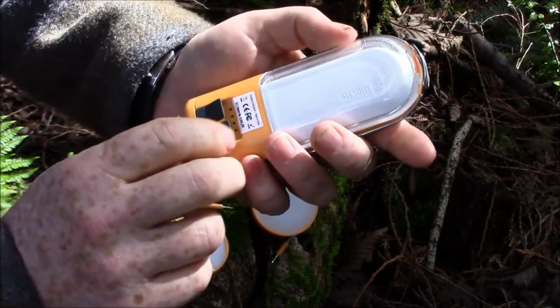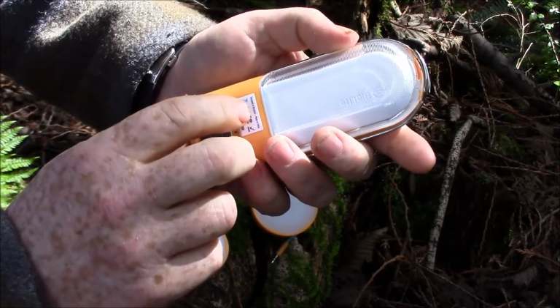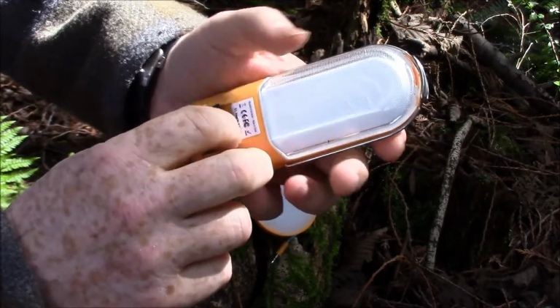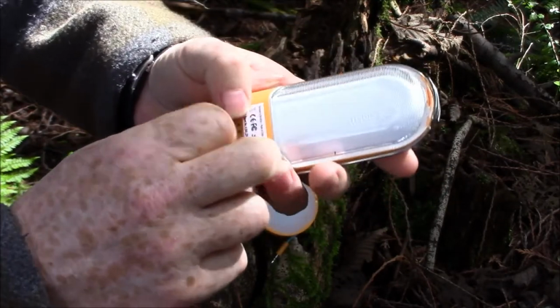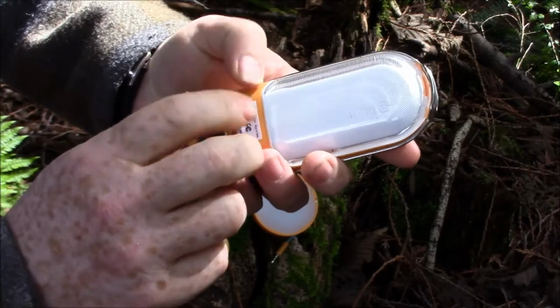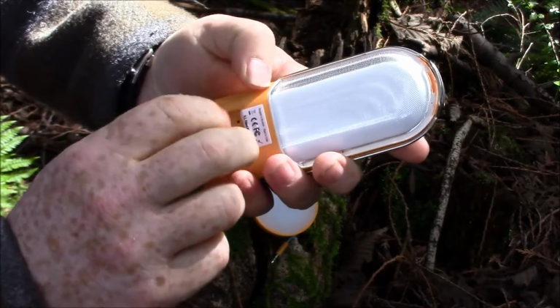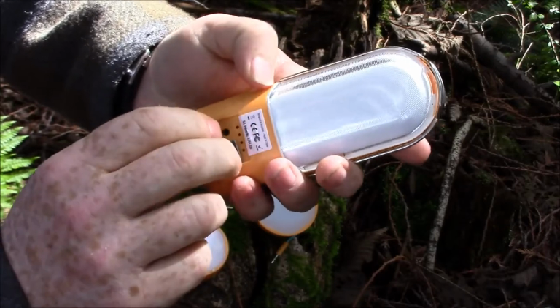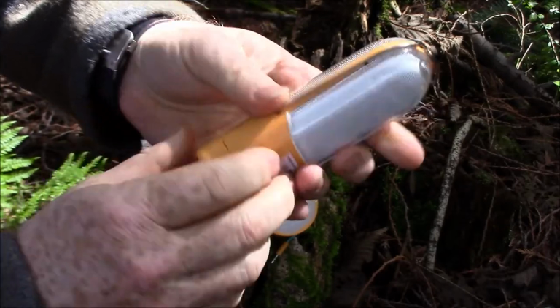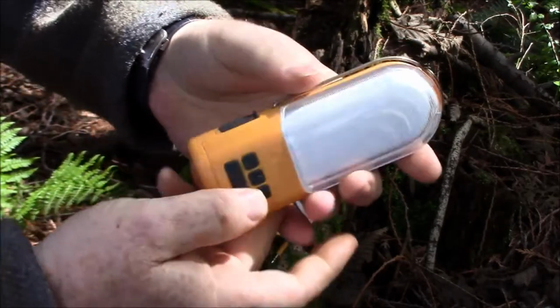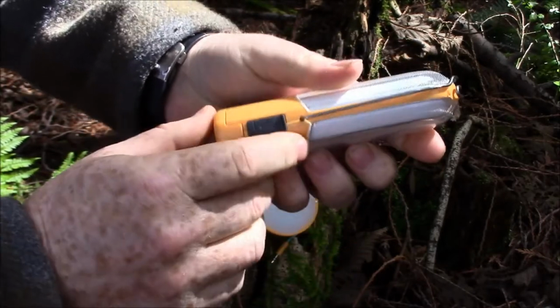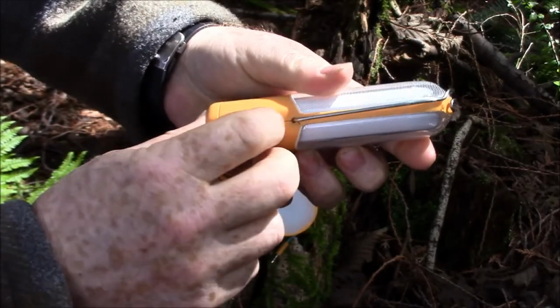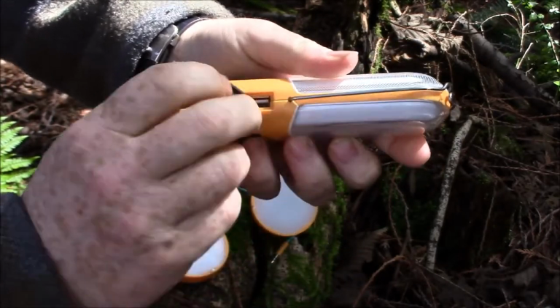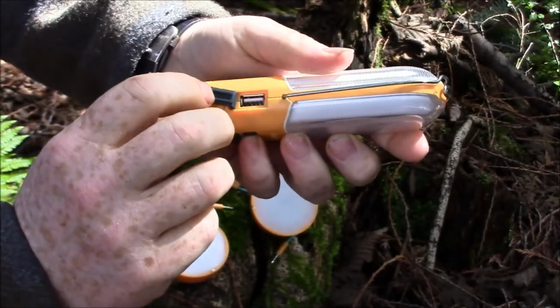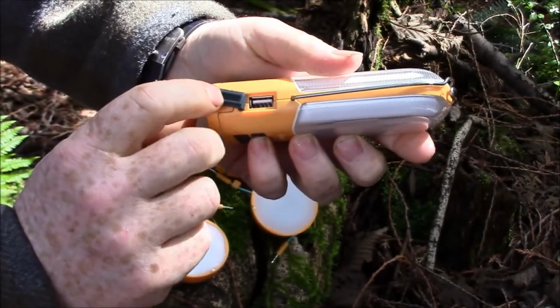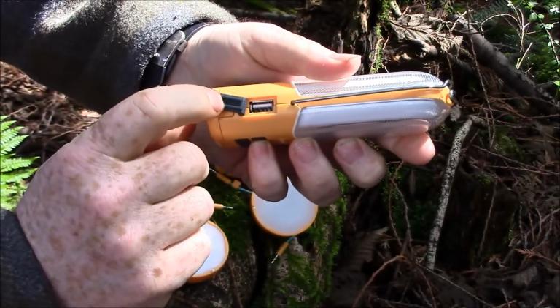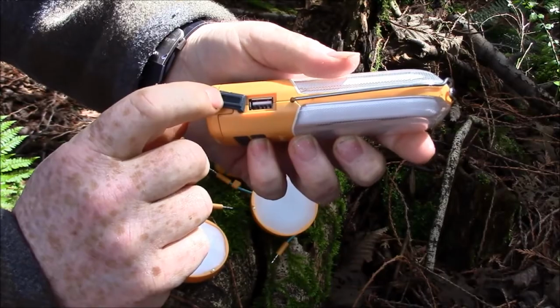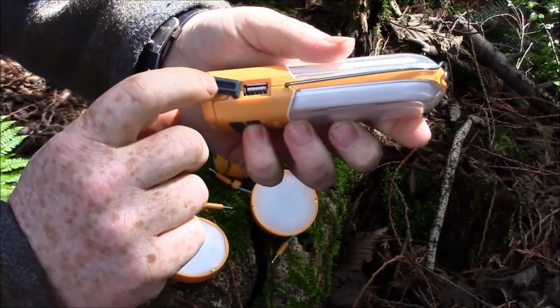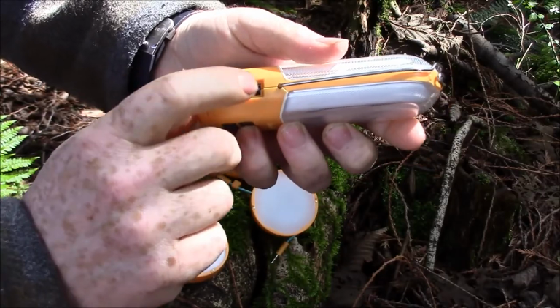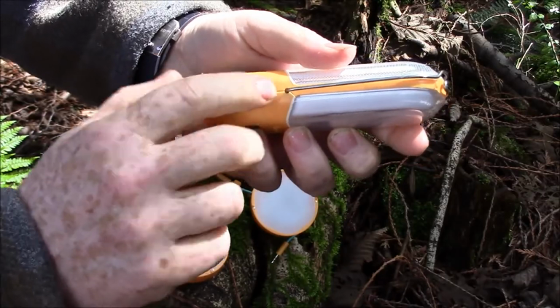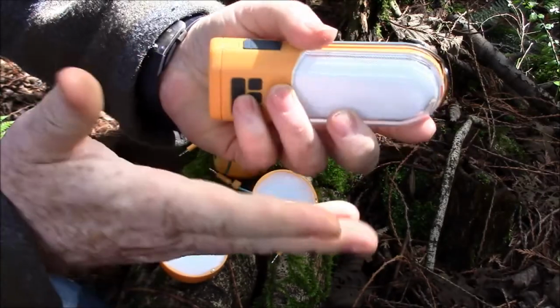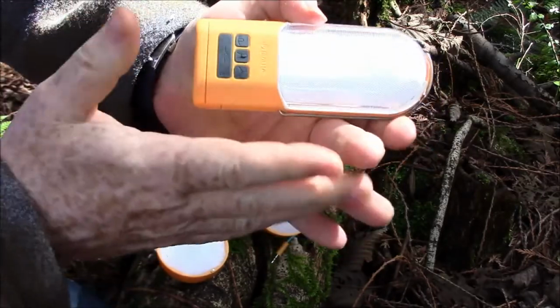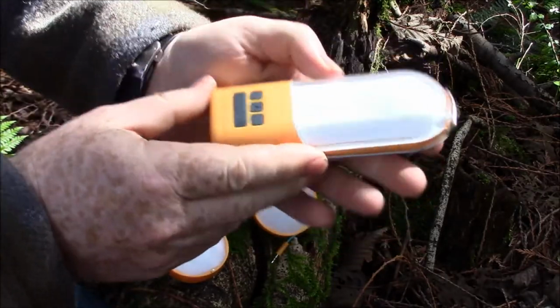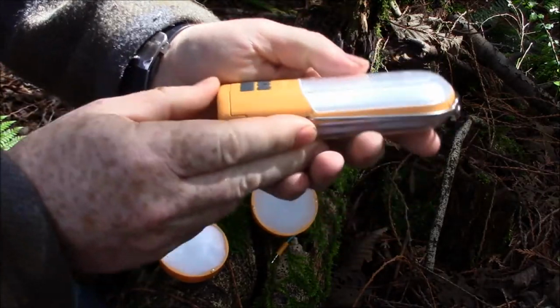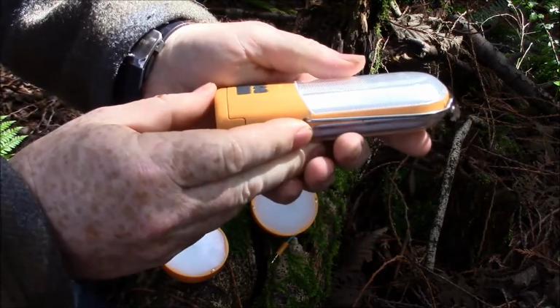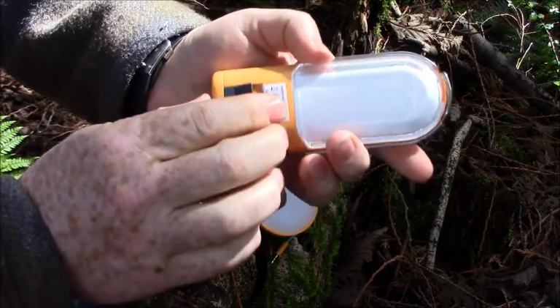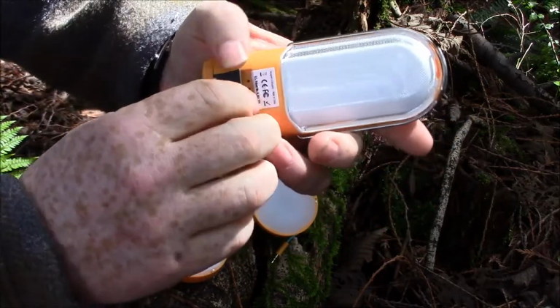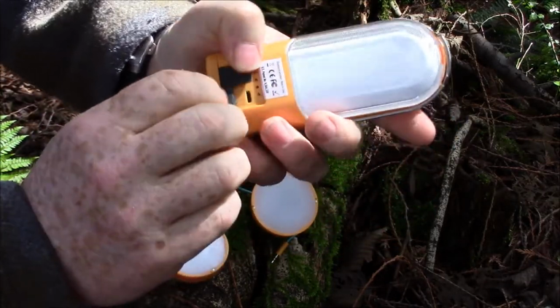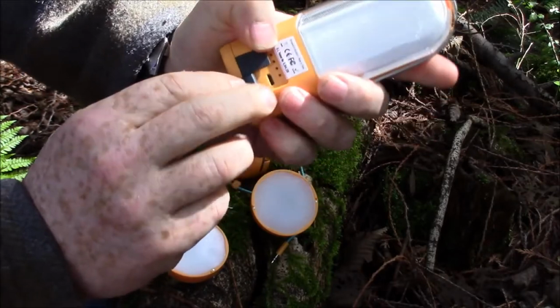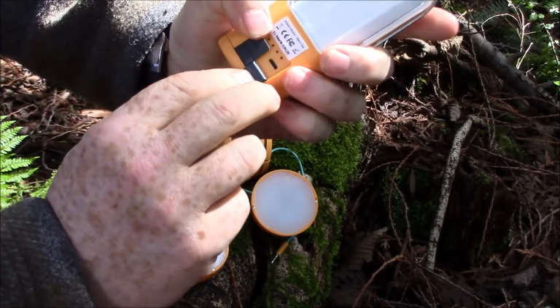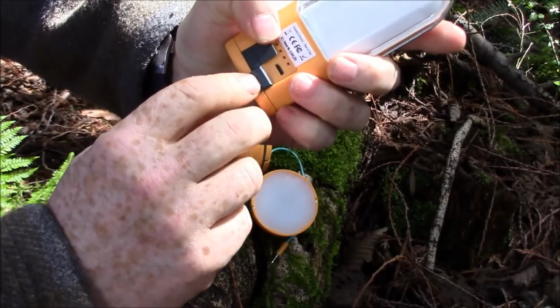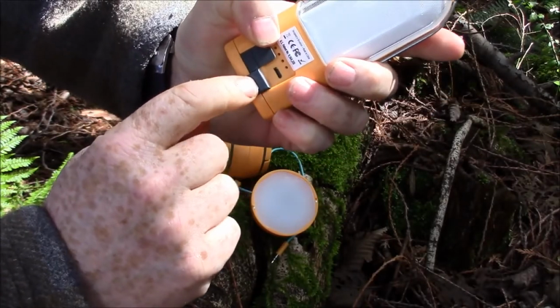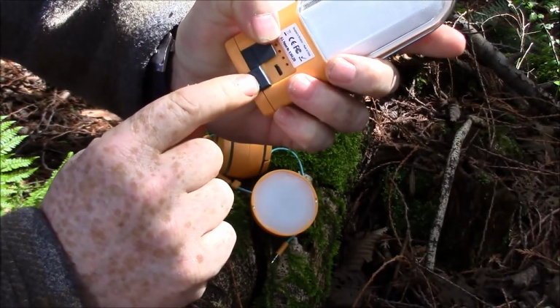It has a spot right here where you can plug in your USB for your phone. That is in a nutshell what this is, and then it charges right there off of your computer.